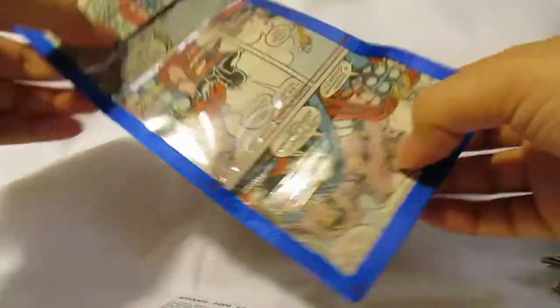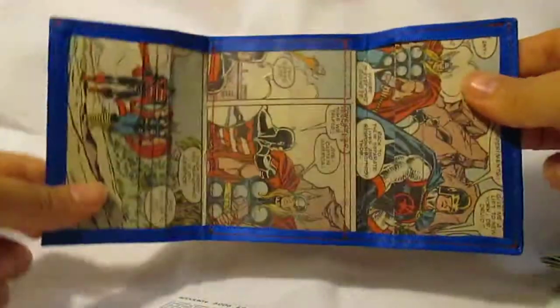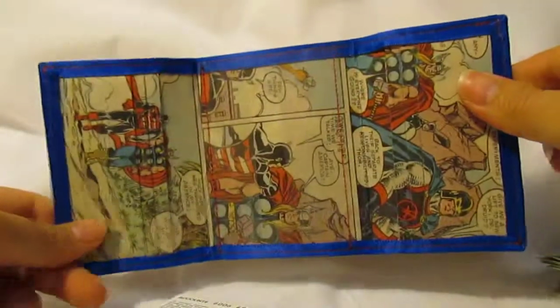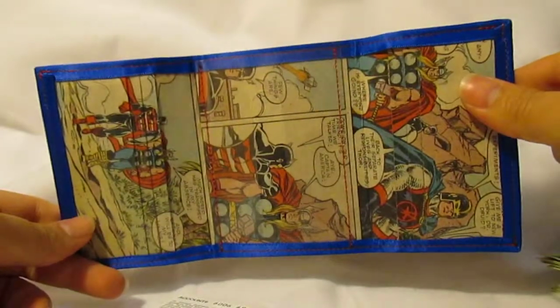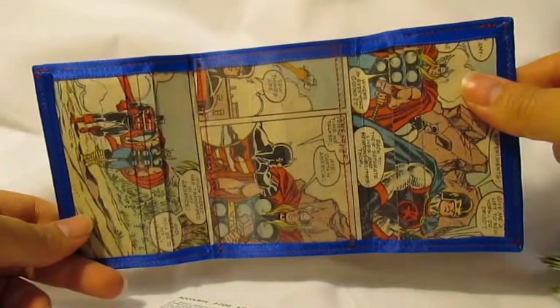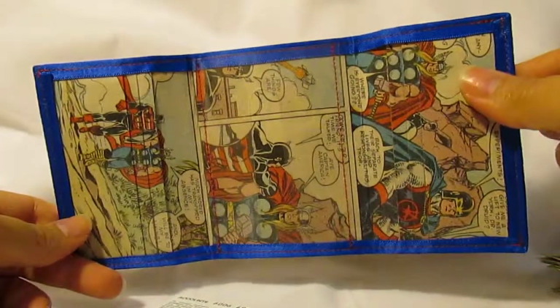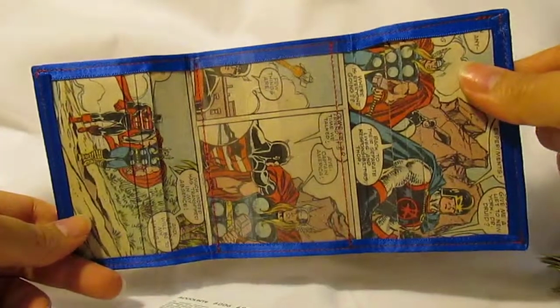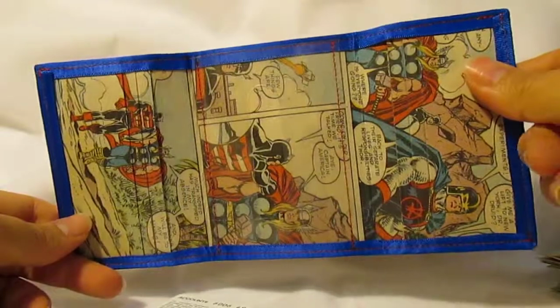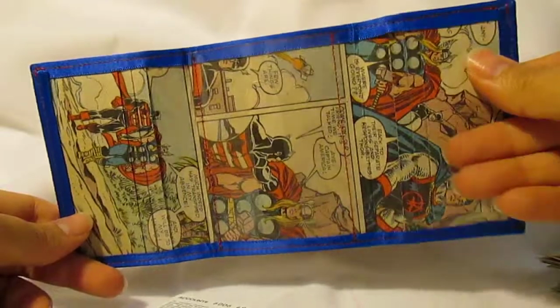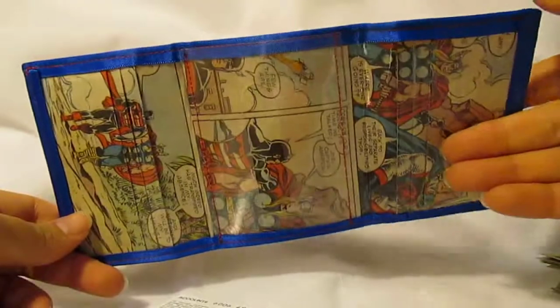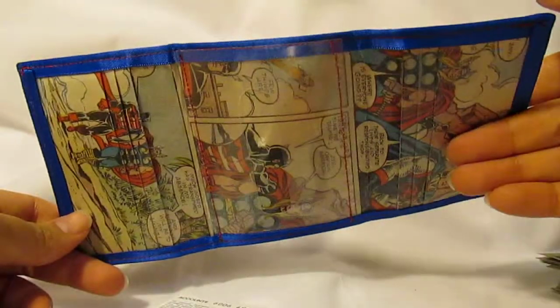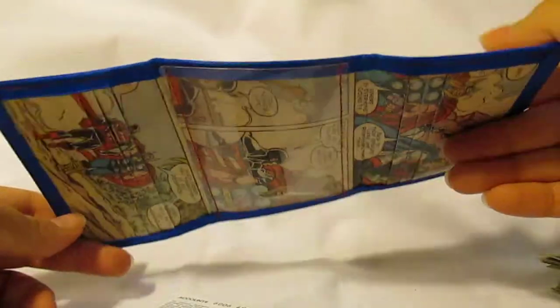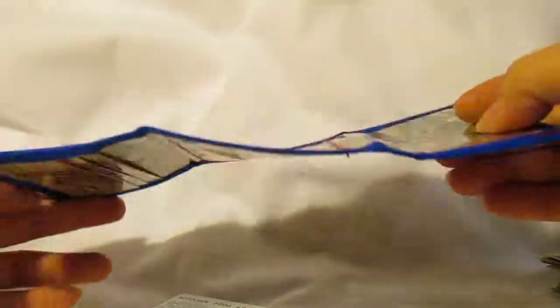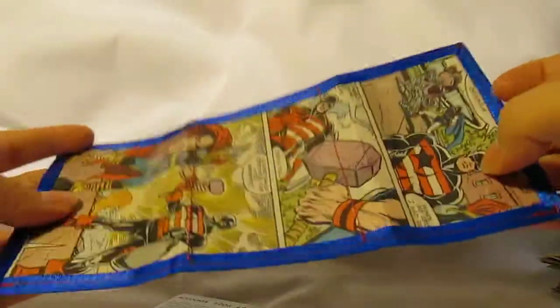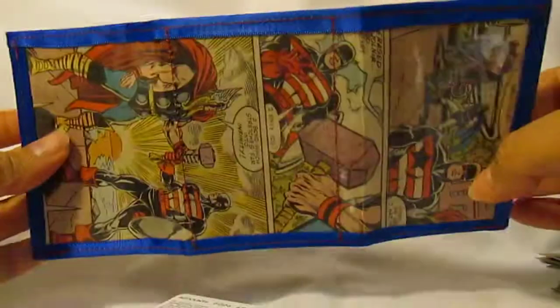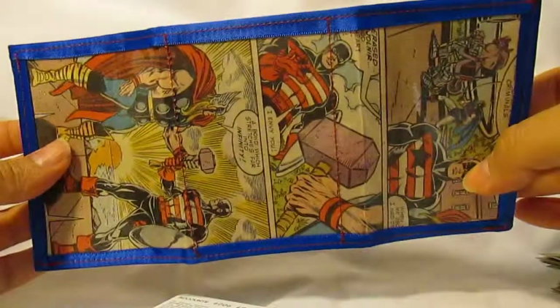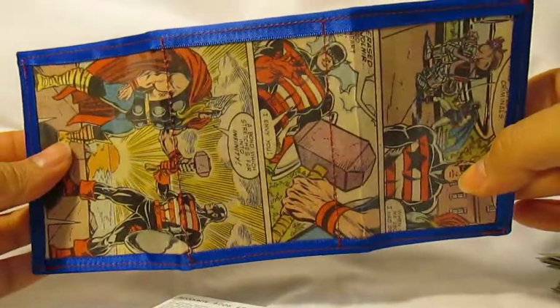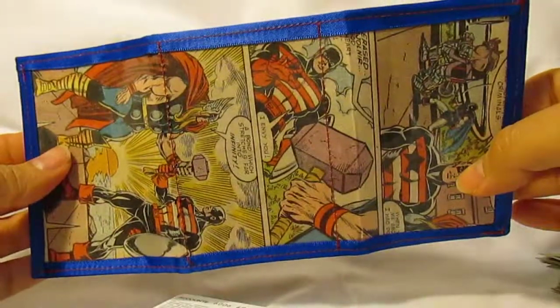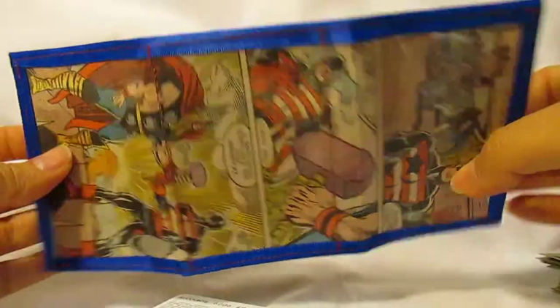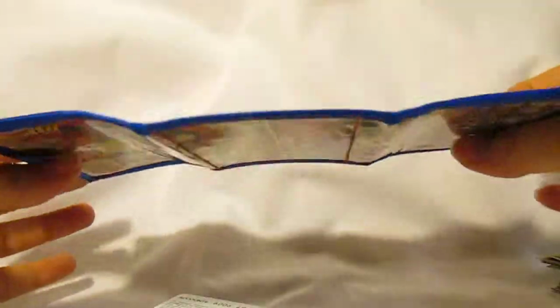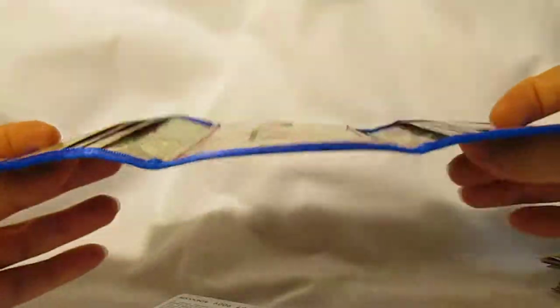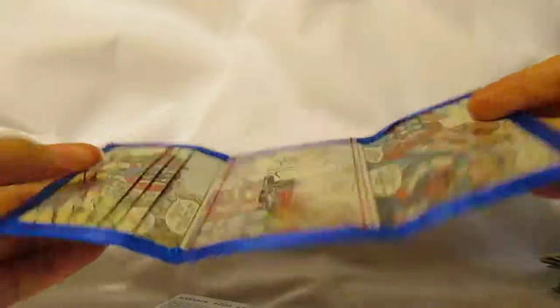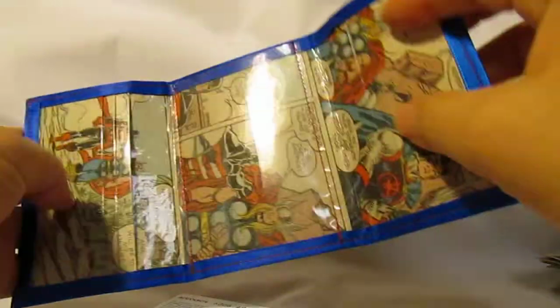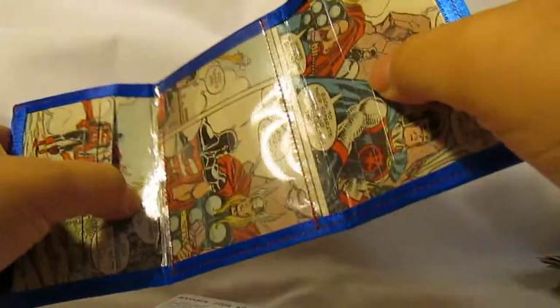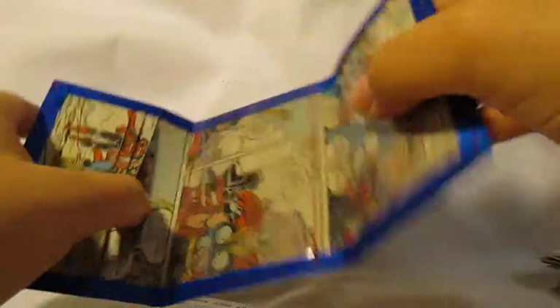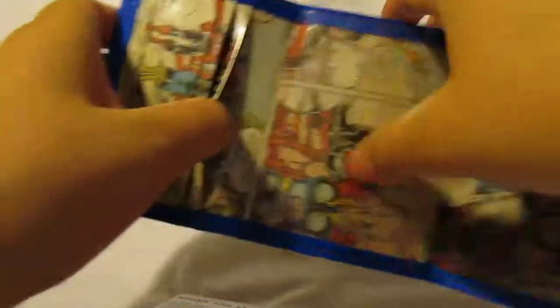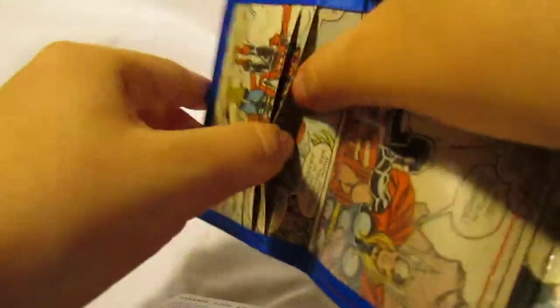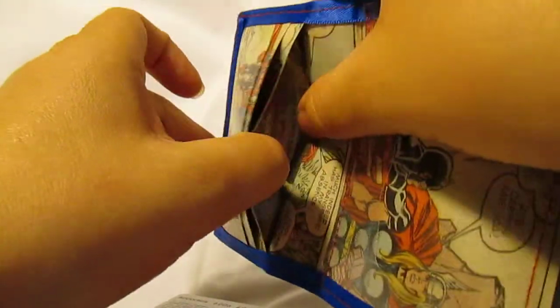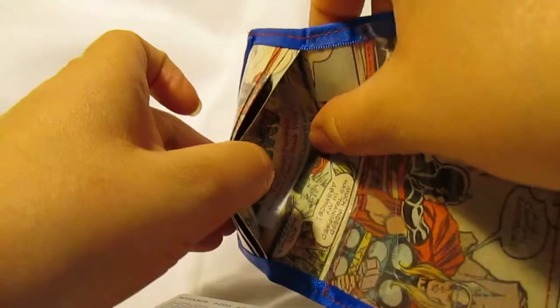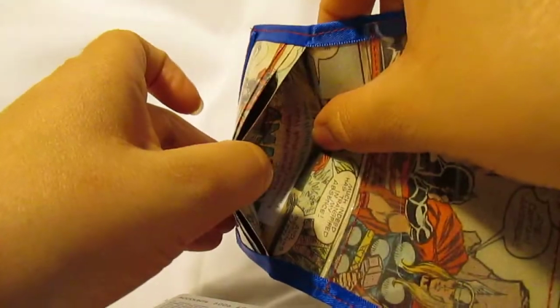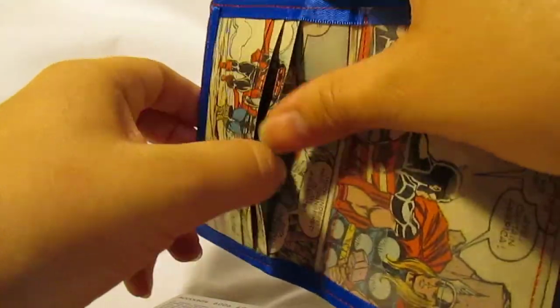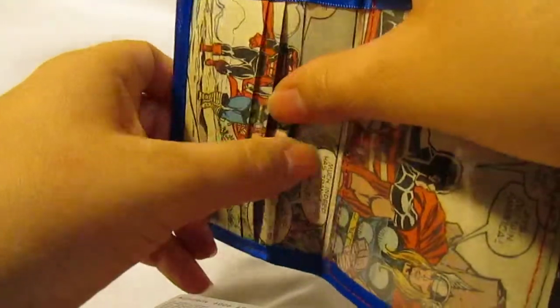As with my other wallets, this one has one full image on the back and on the front. This one just holds credit cards, or you can fold in cash in here as well.